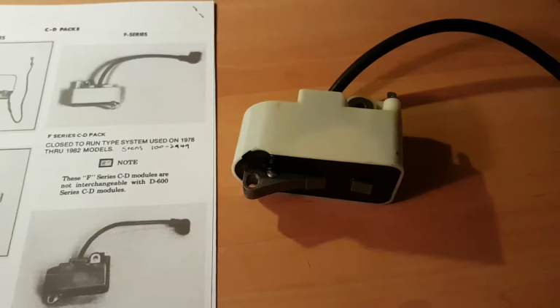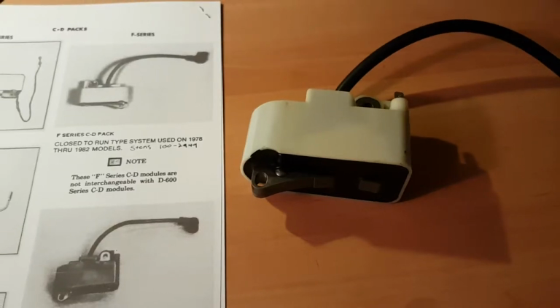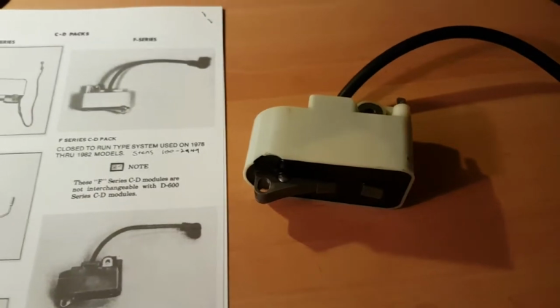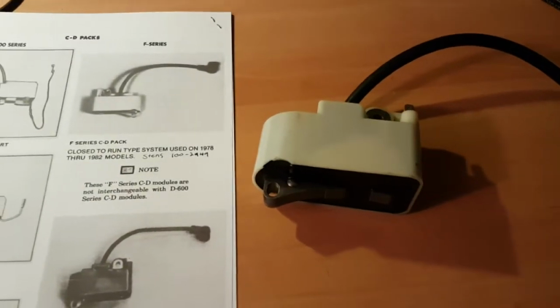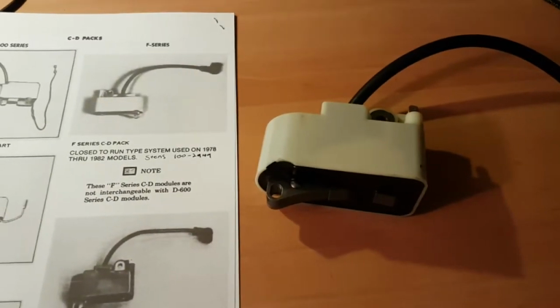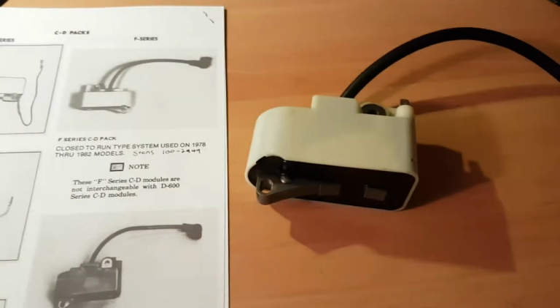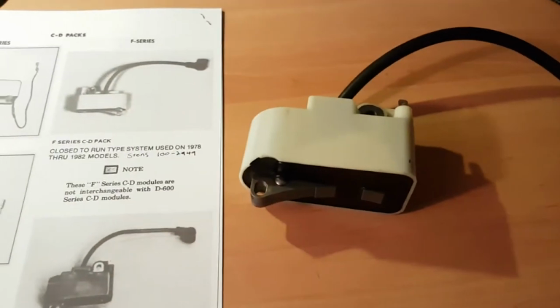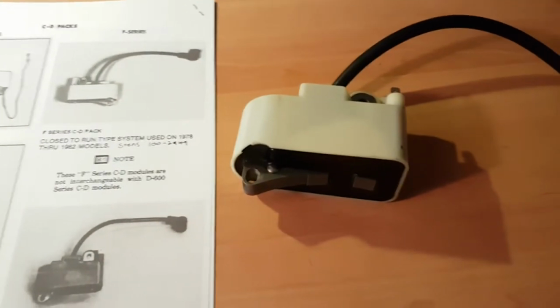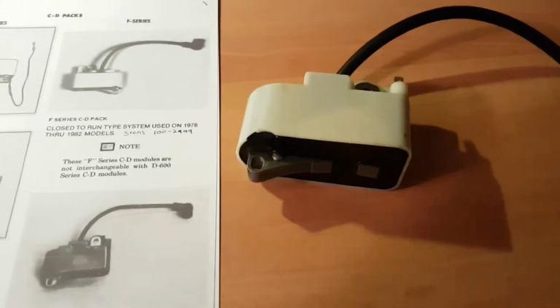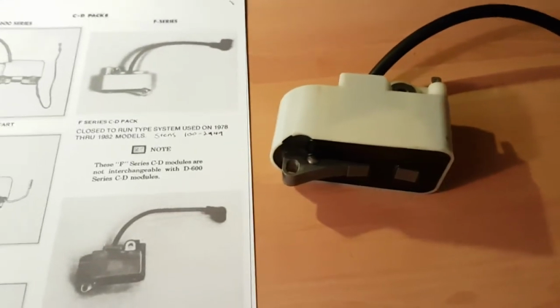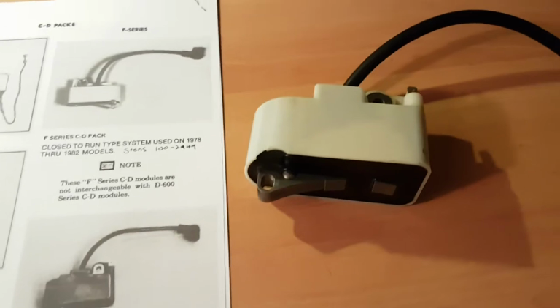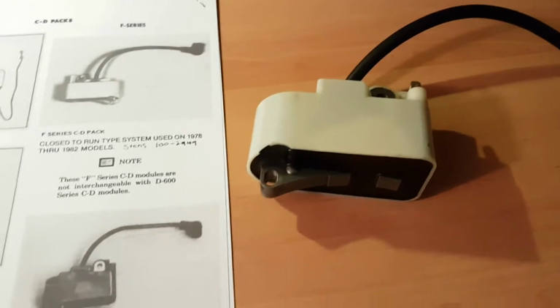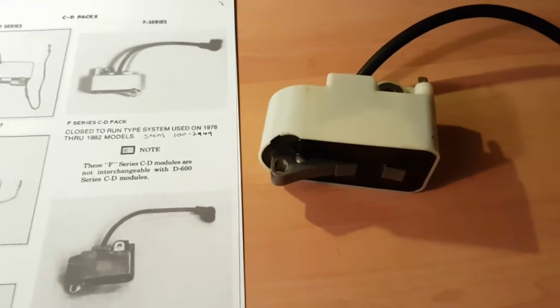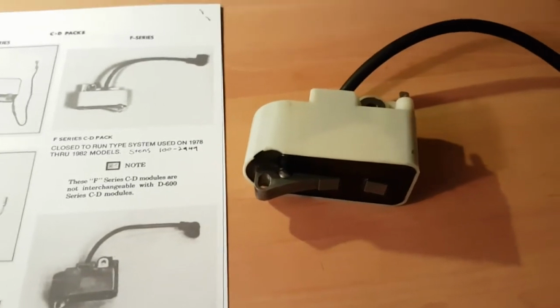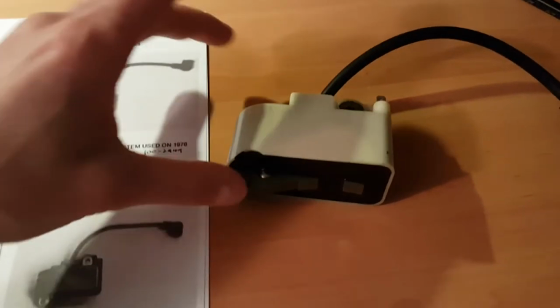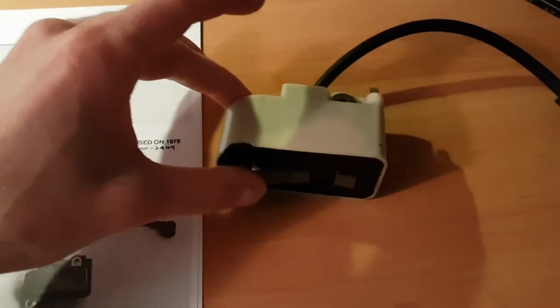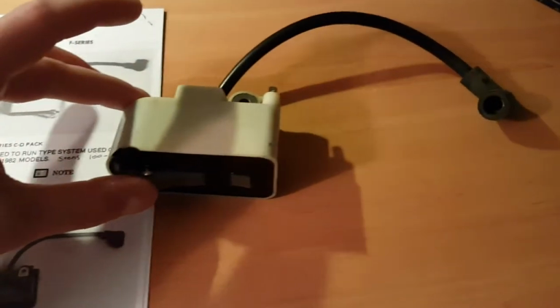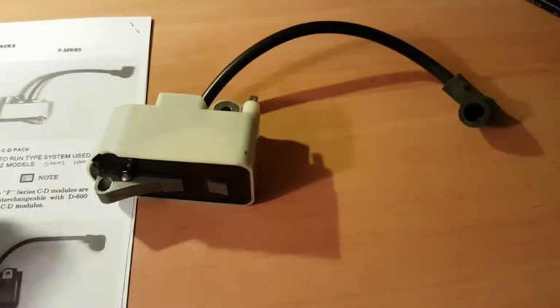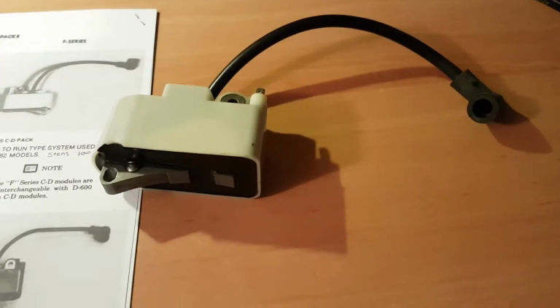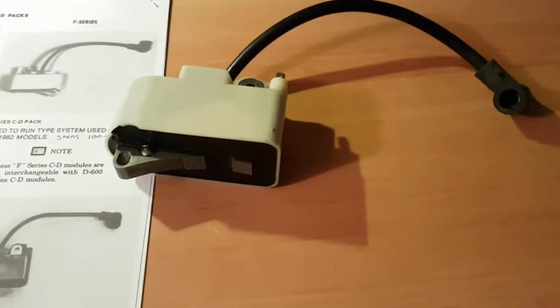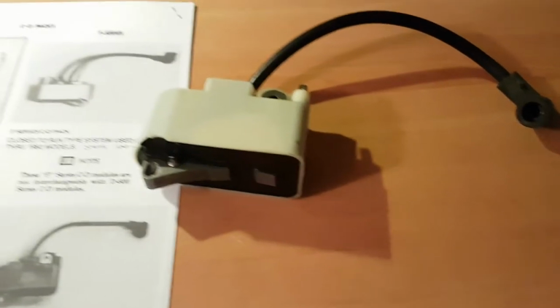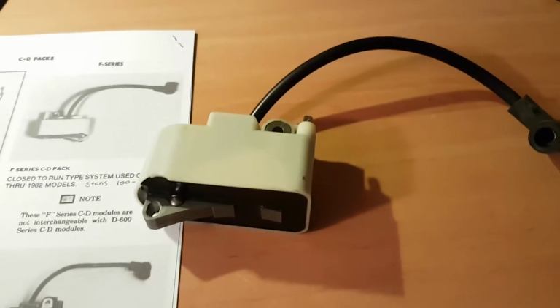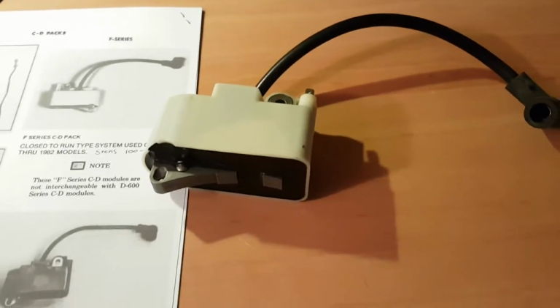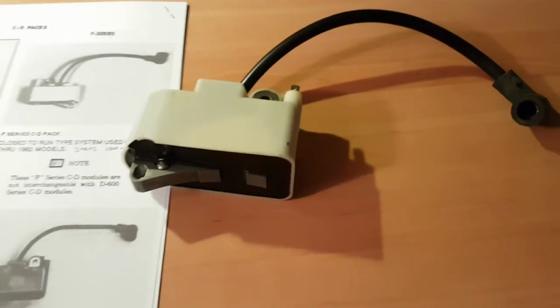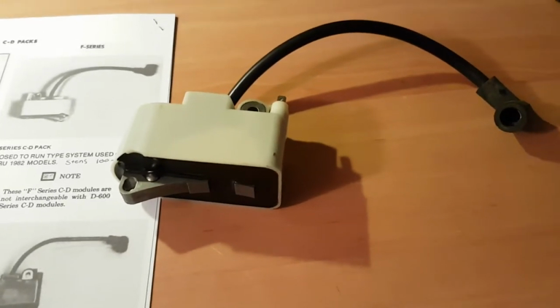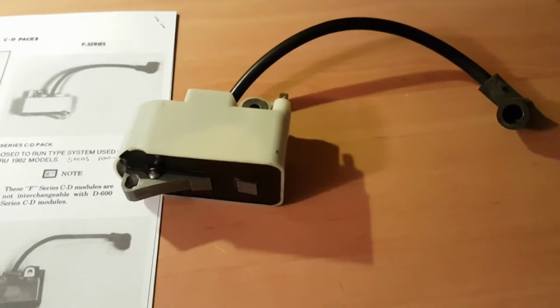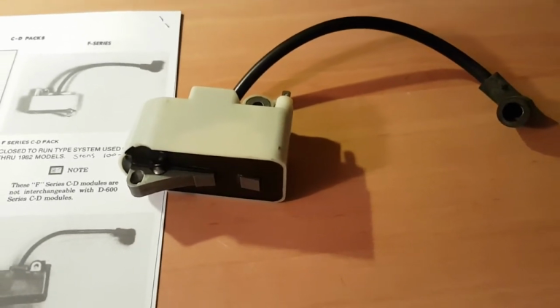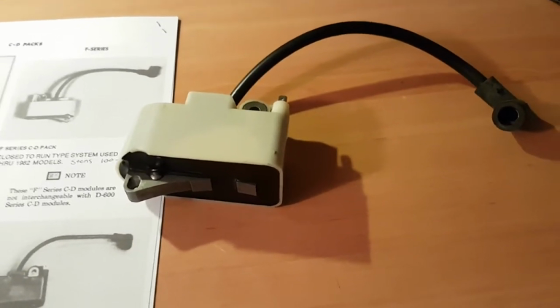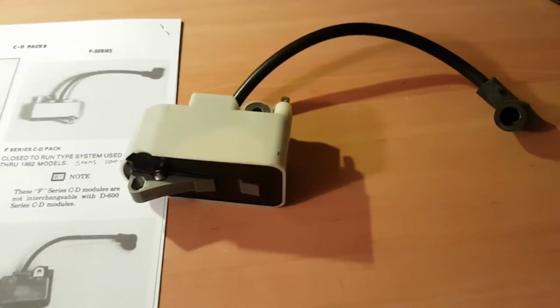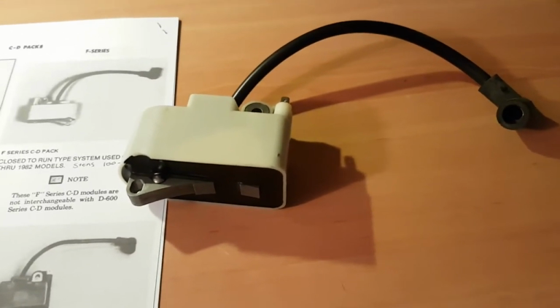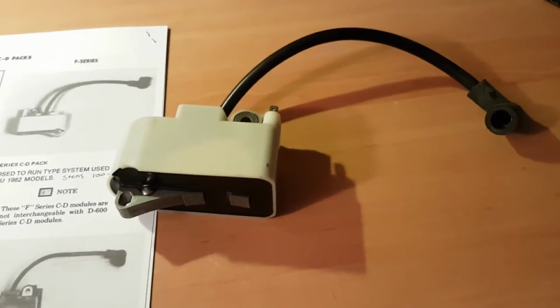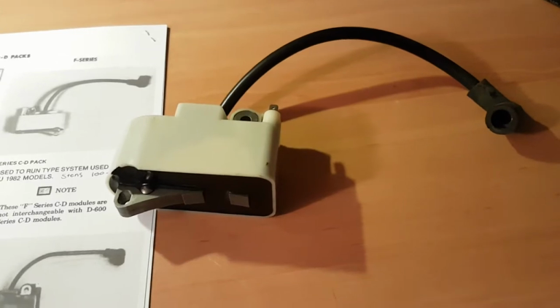Here's some fun information about vintage Lonboy ignition coils. These are not the types that work with condenser points — they're known as solid-state electronic ignition.